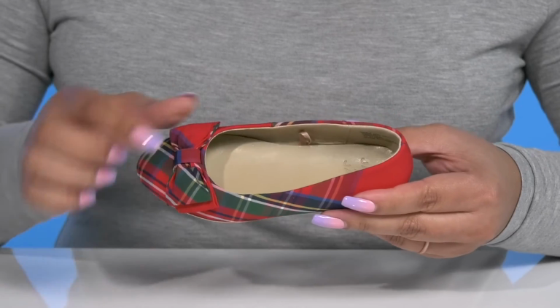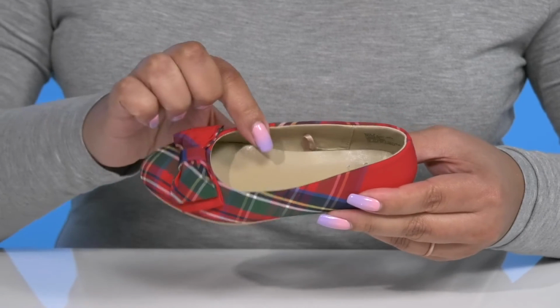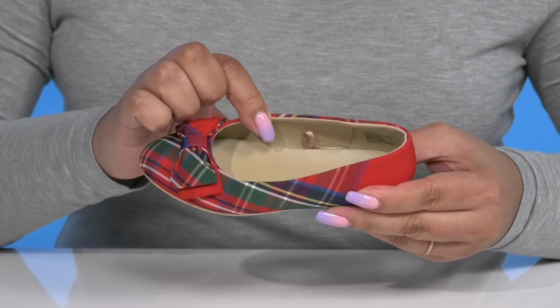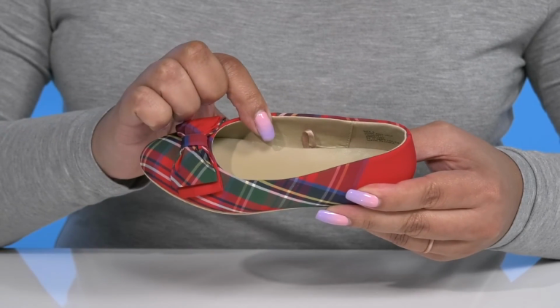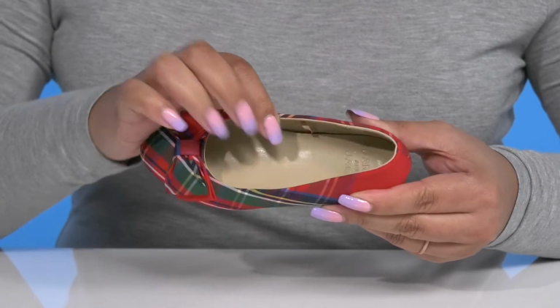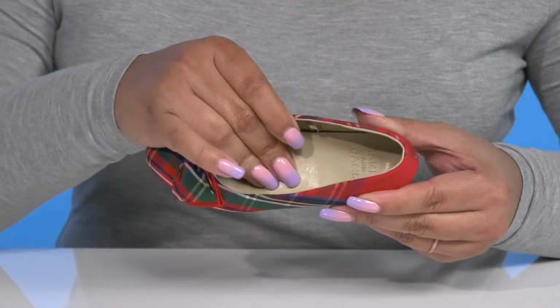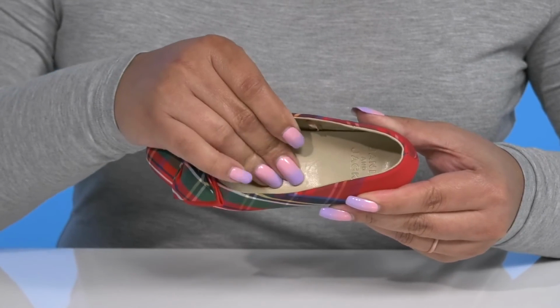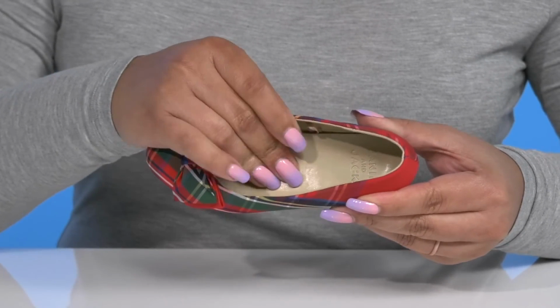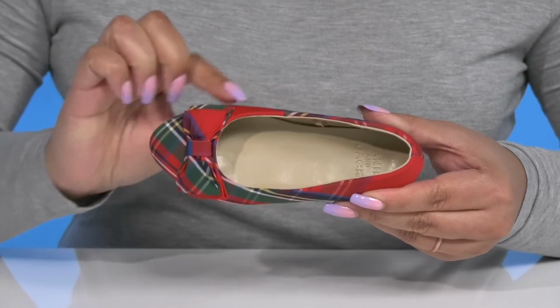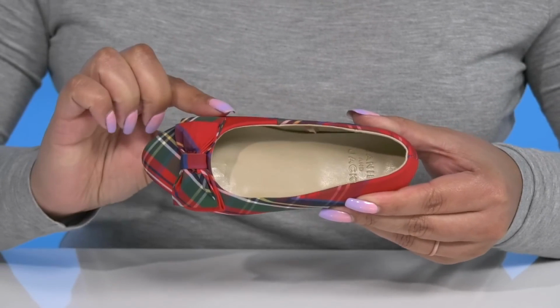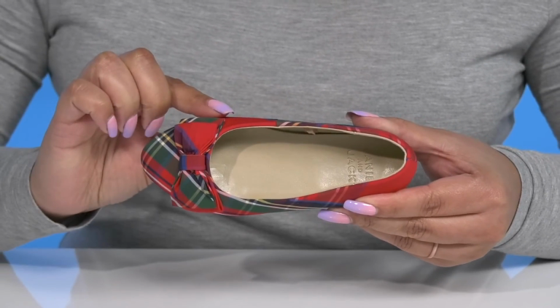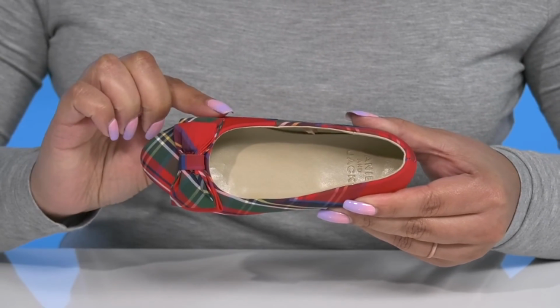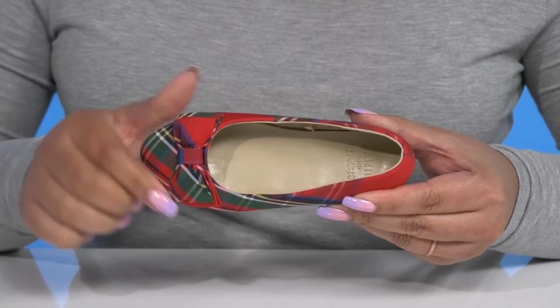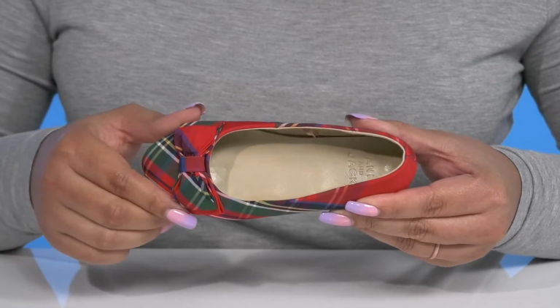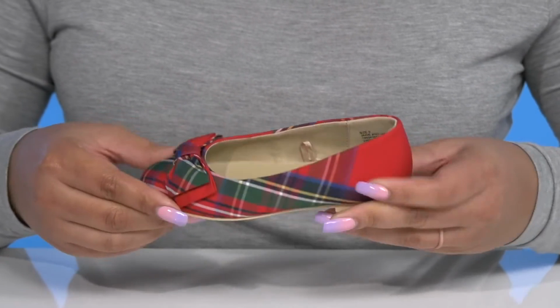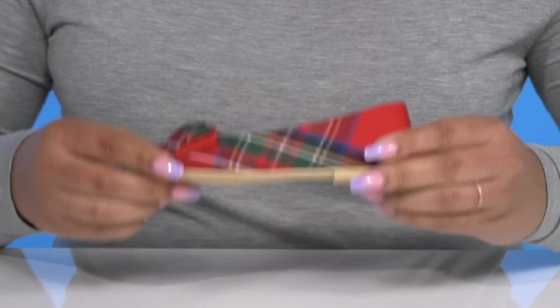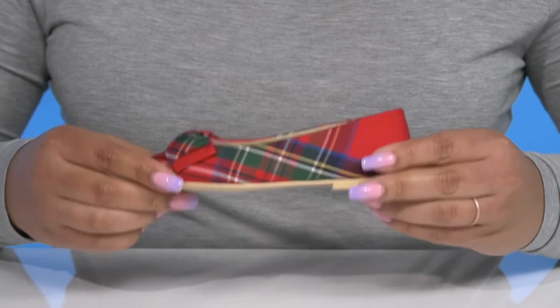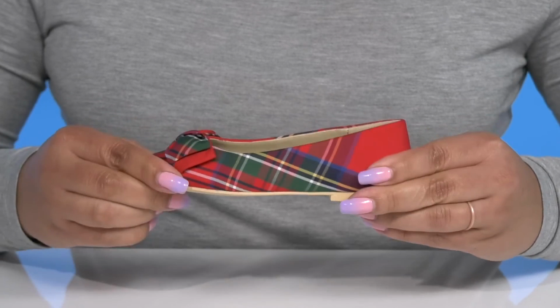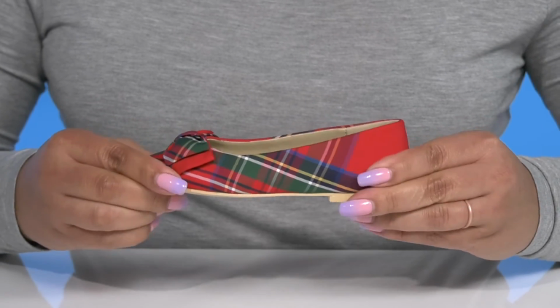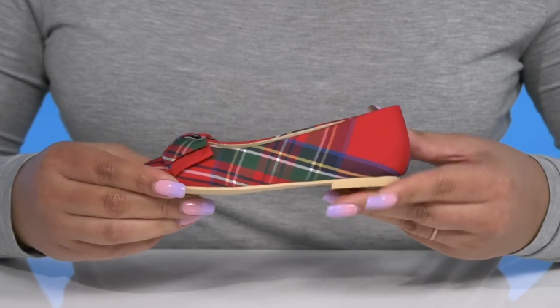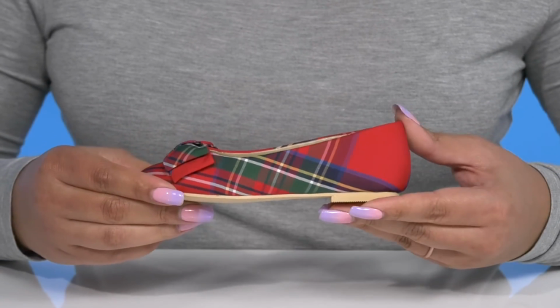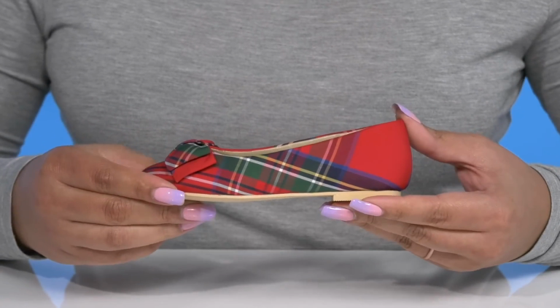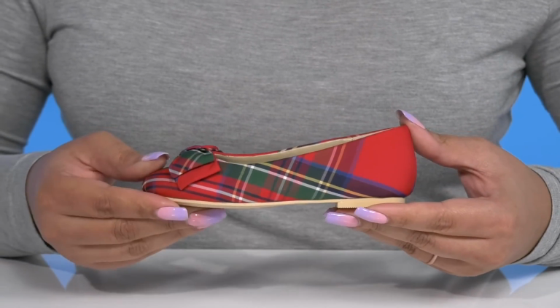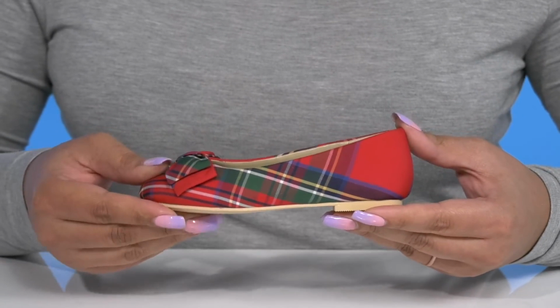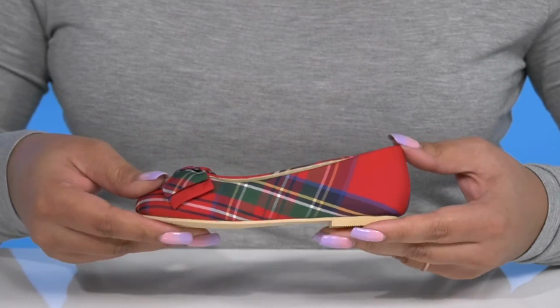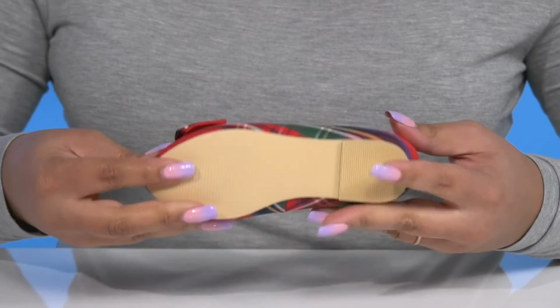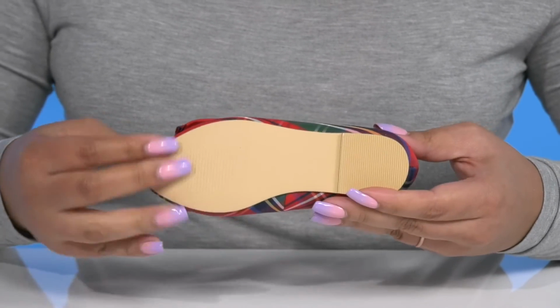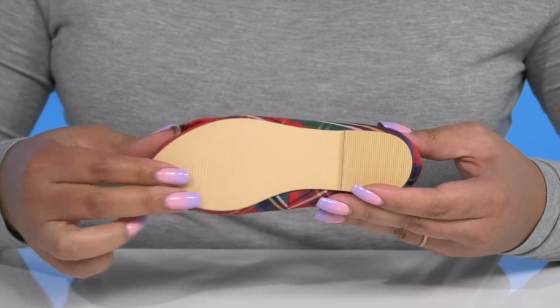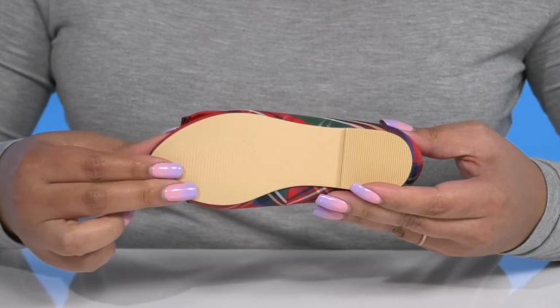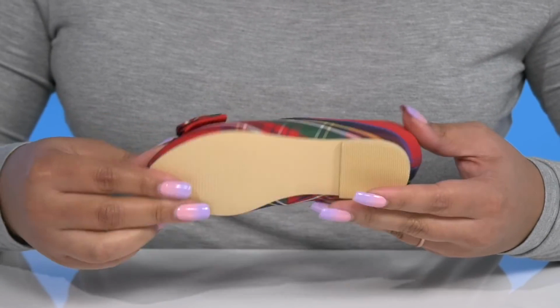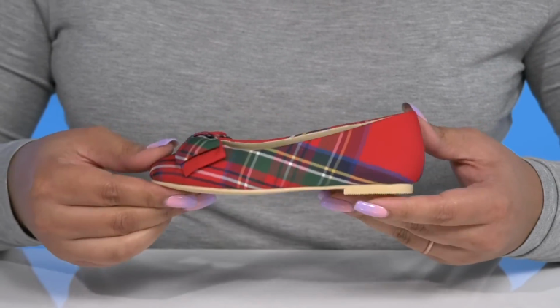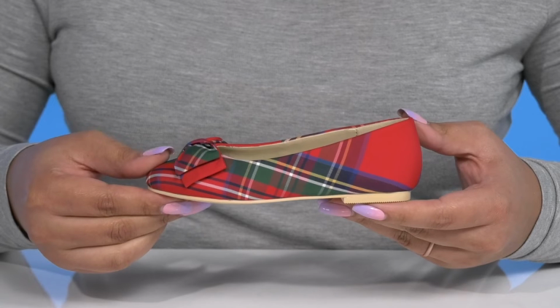Inside, there is a synthetic lining with a cushioned footbed to keep them comfortable all day. They're very lightweight with a sturdy and durable build, and it's all on top of a textured synthetic outsole.